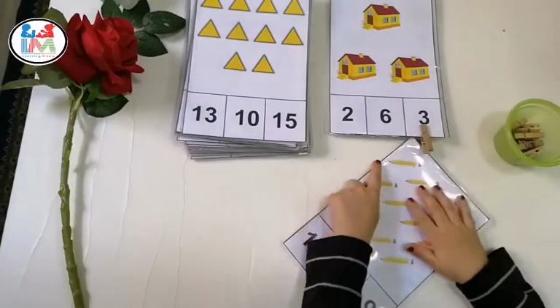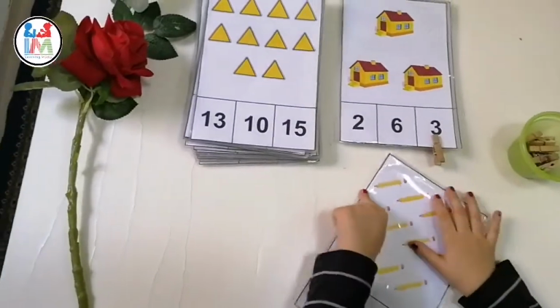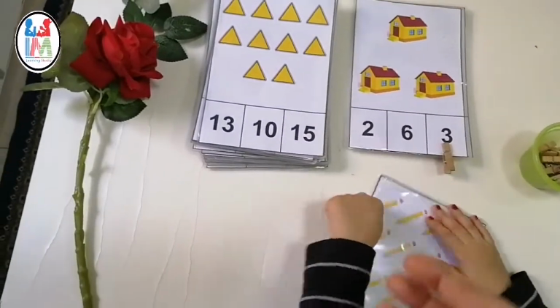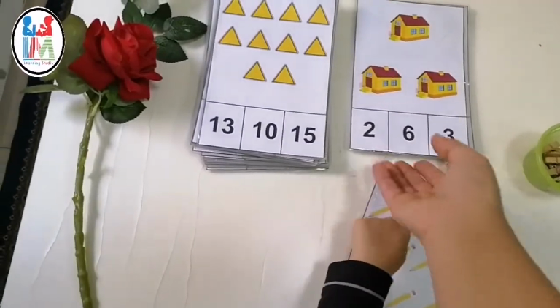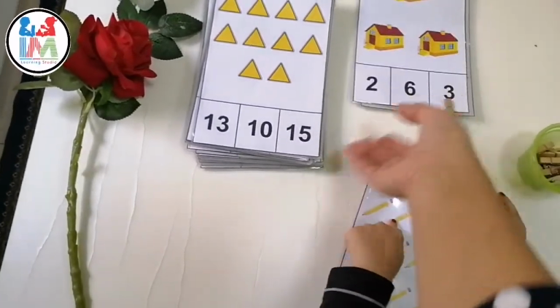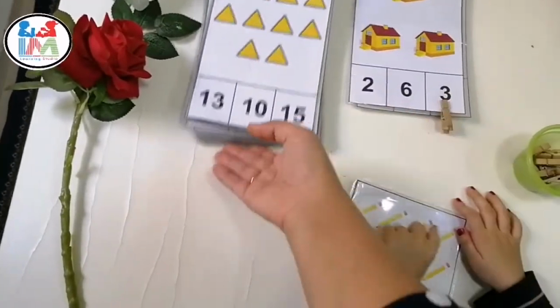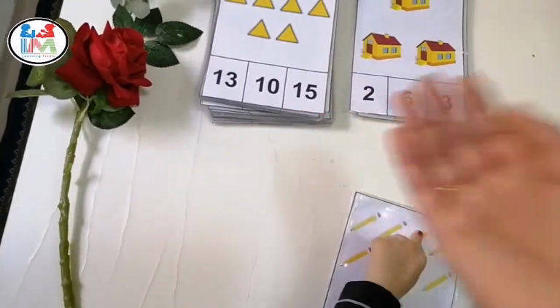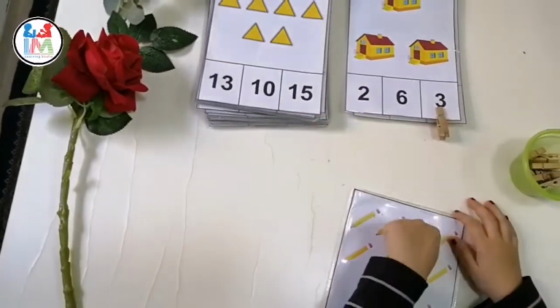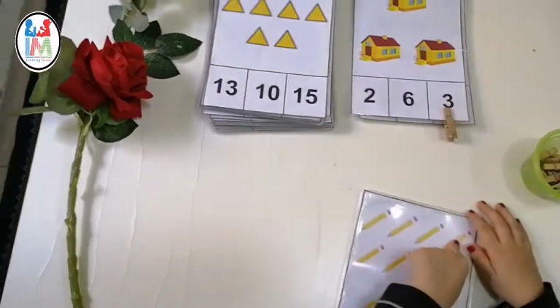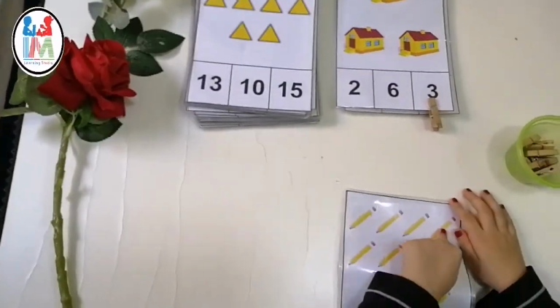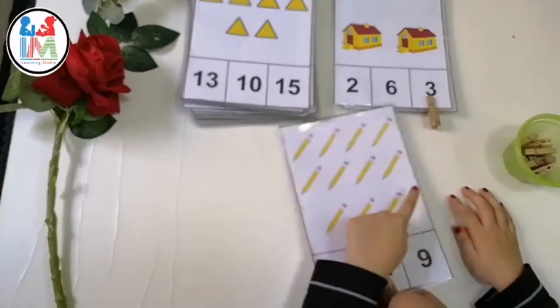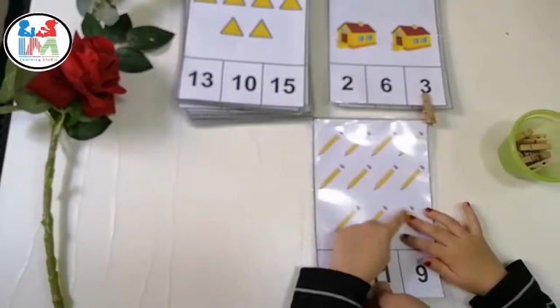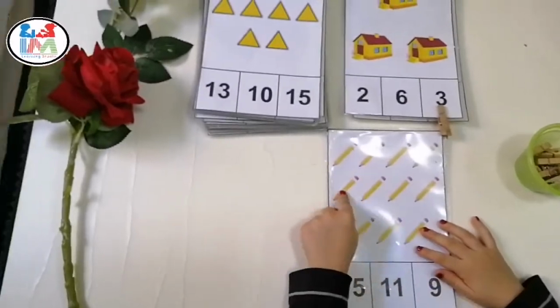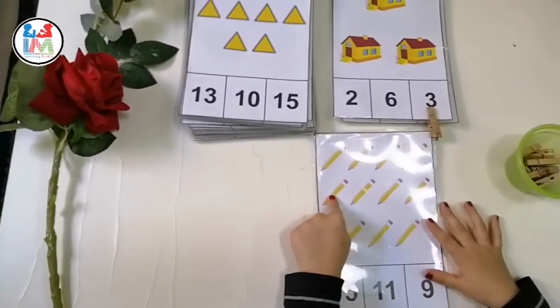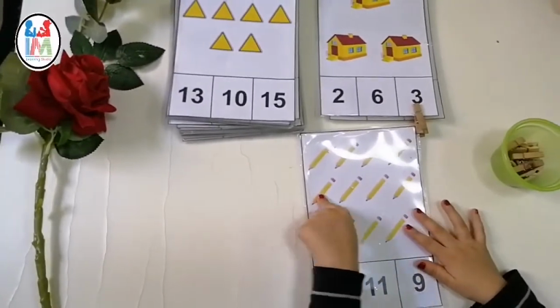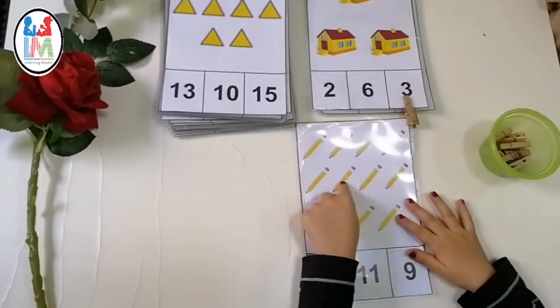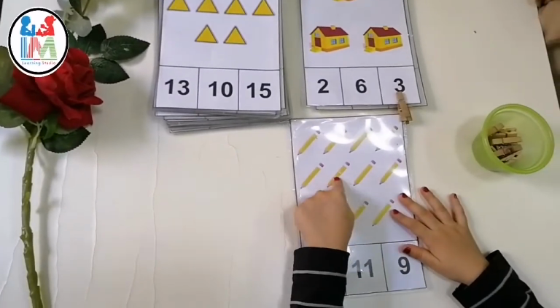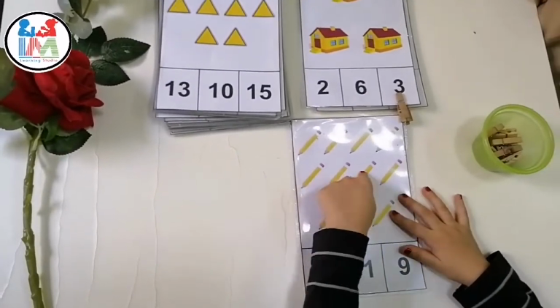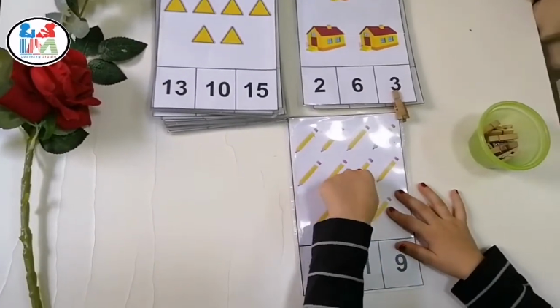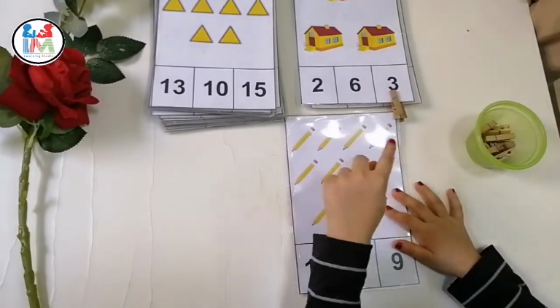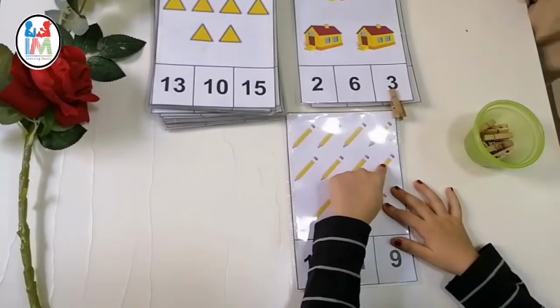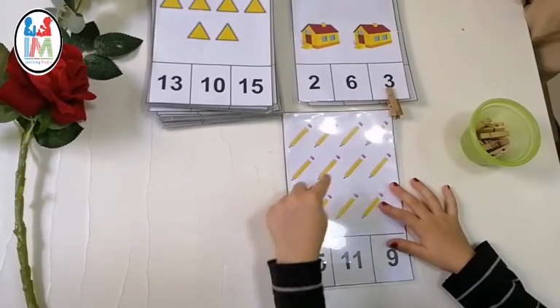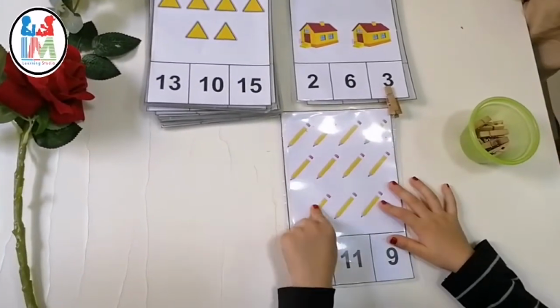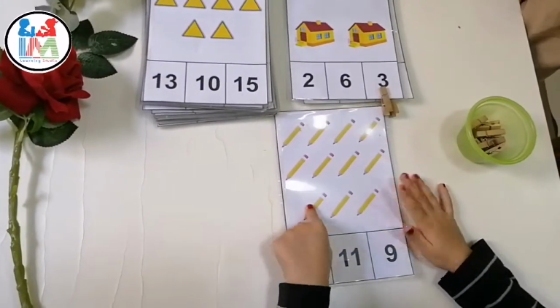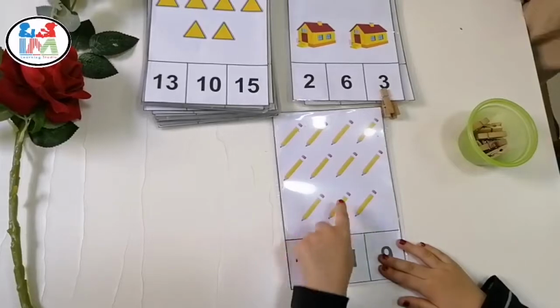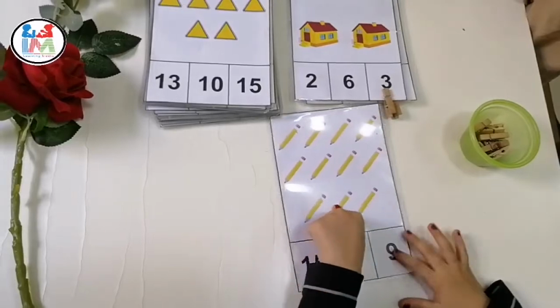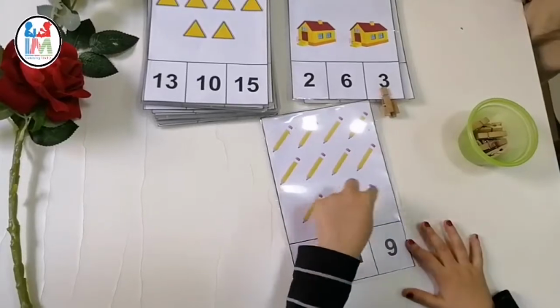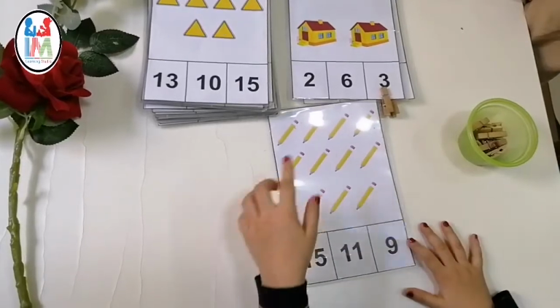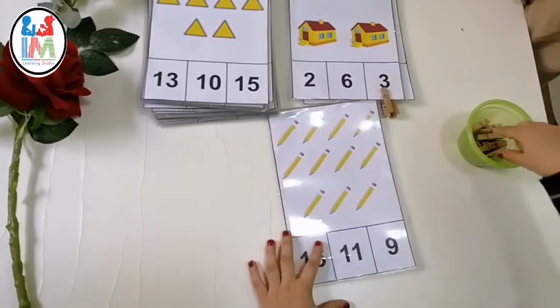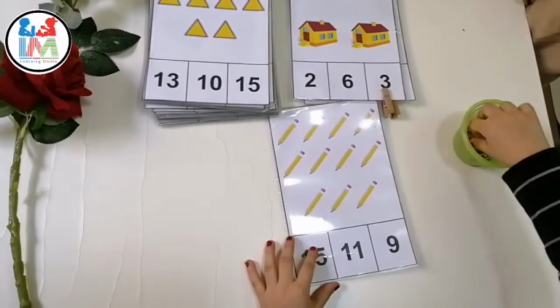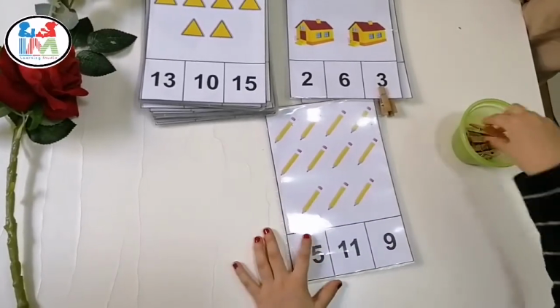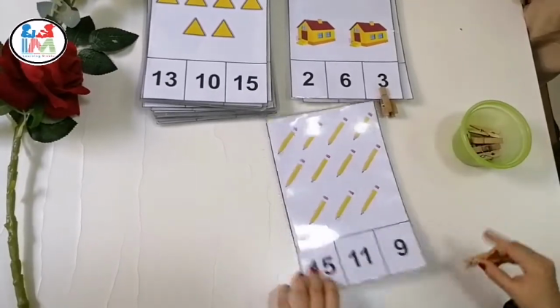One, two, three, four, five, six, seven, eight, nine, ten, eleven. Very nice.